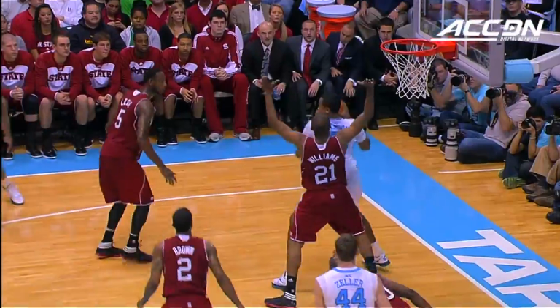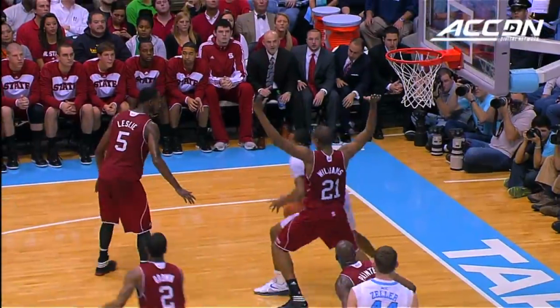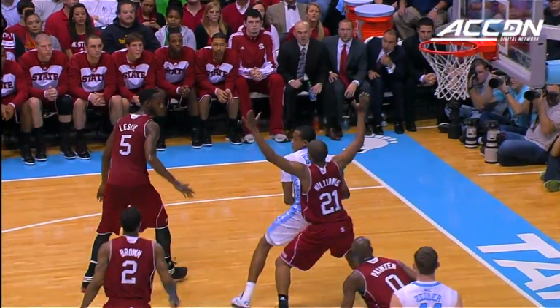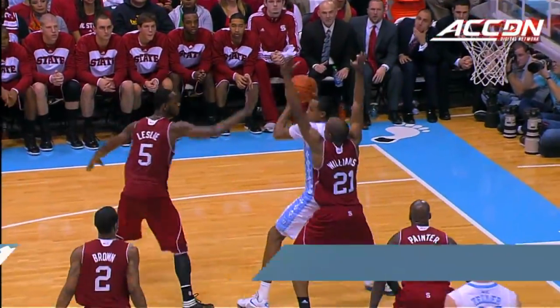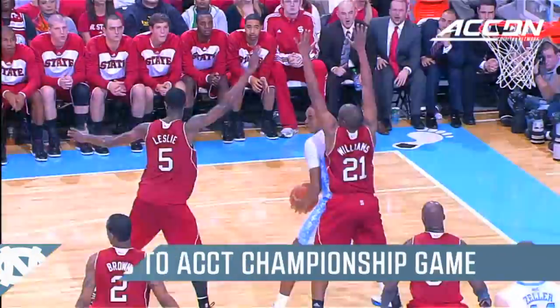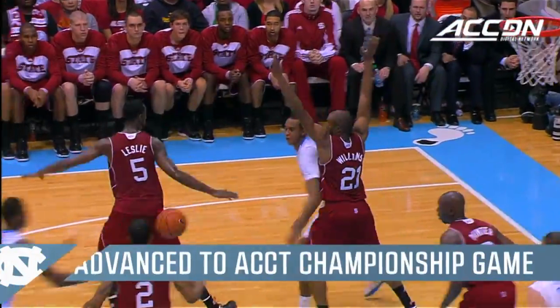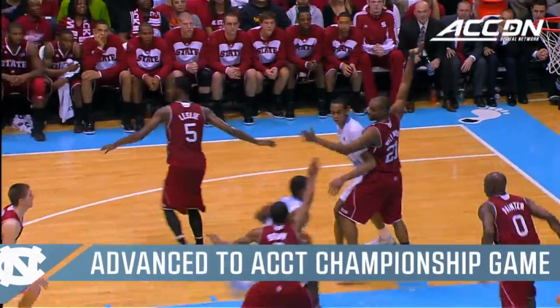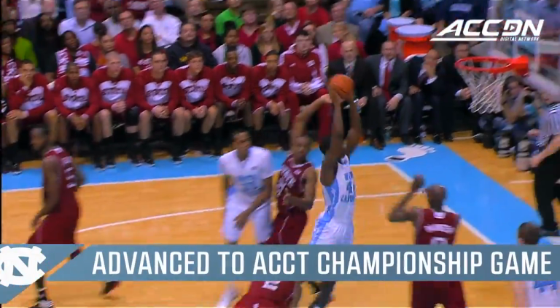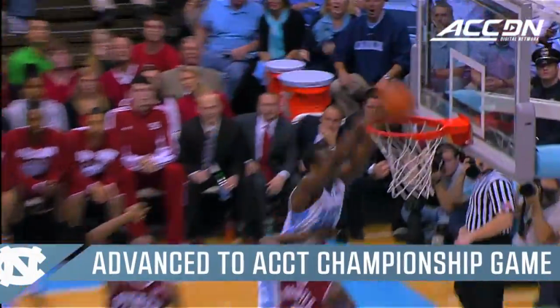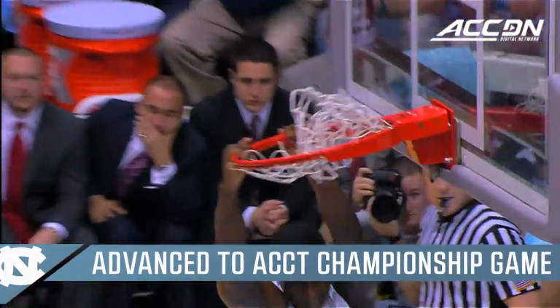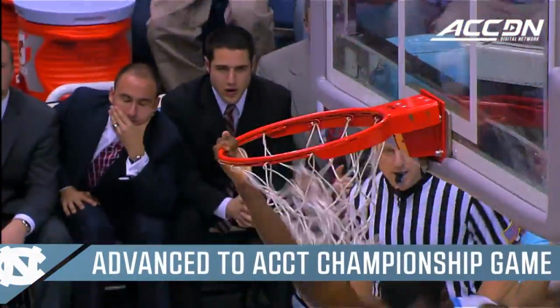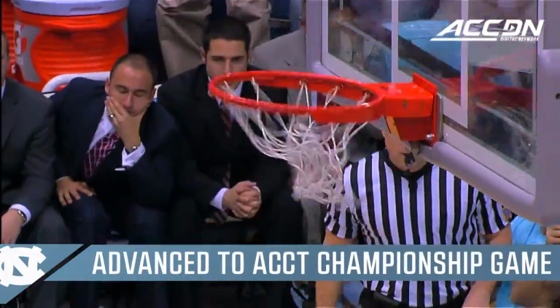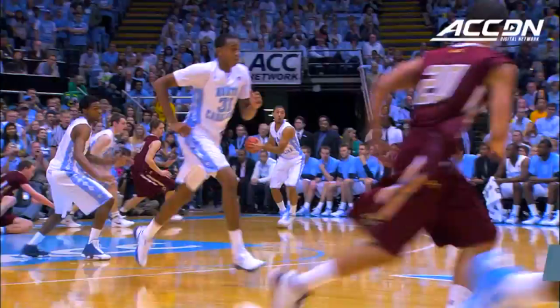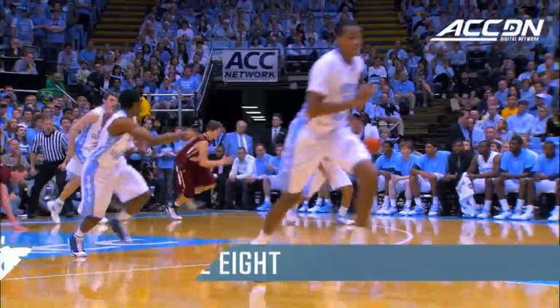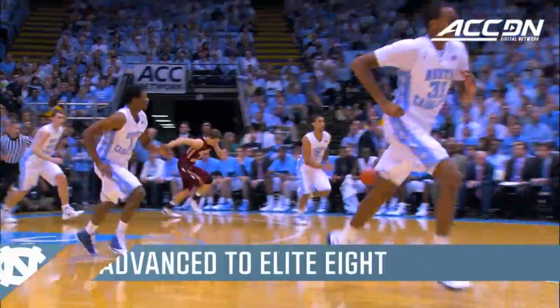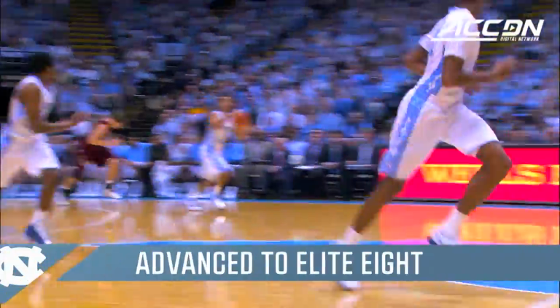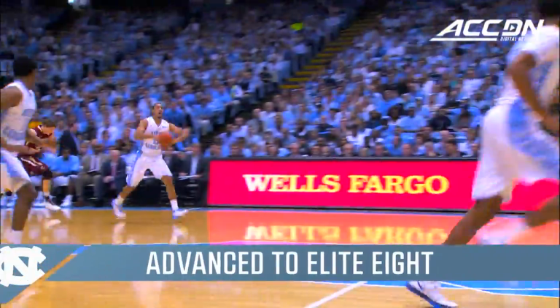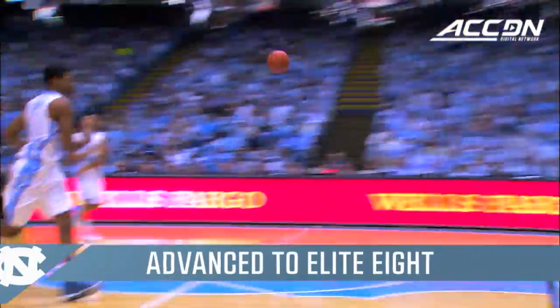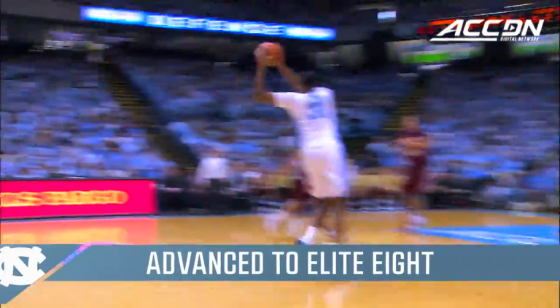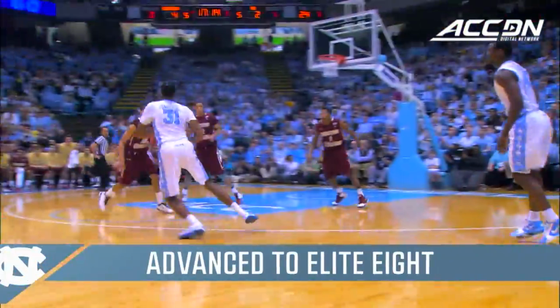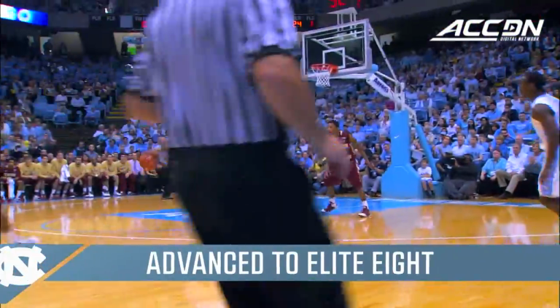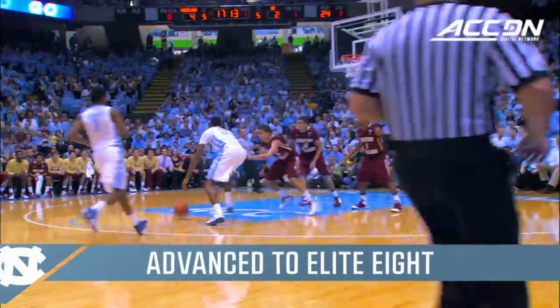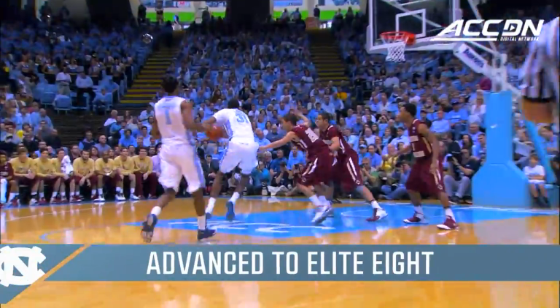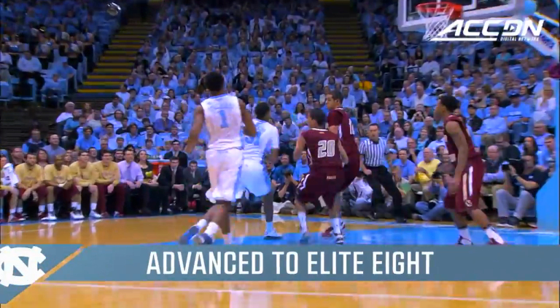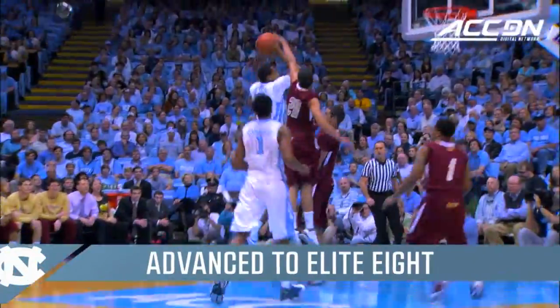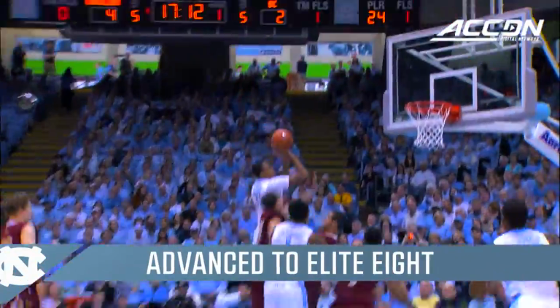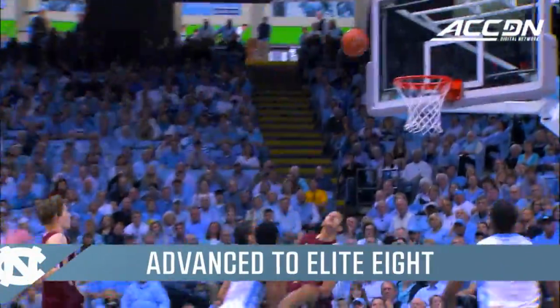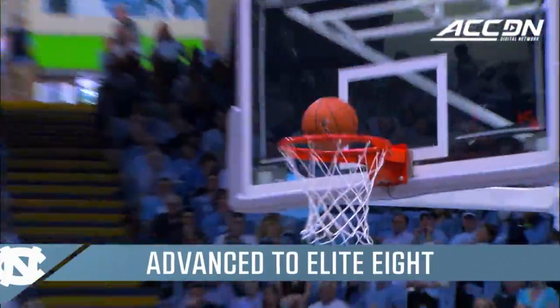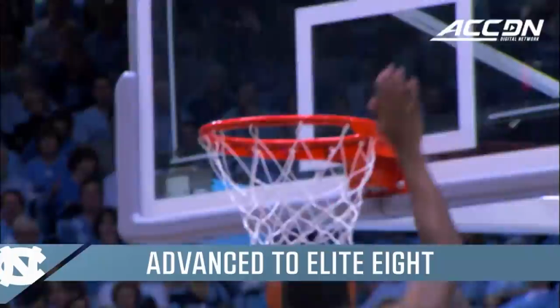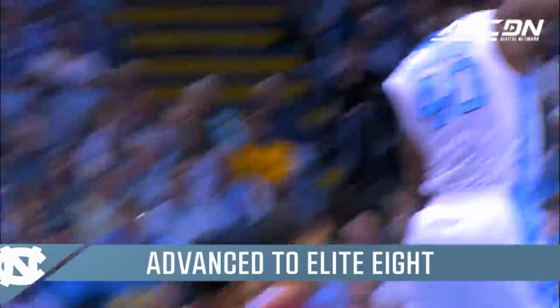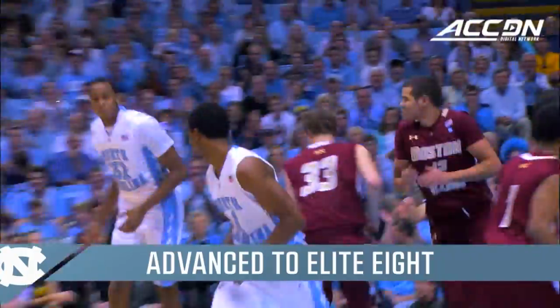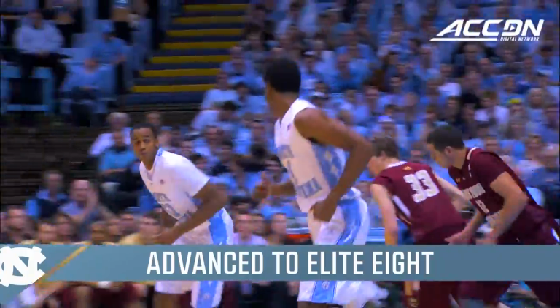Good ball movement by the Heels. Now Henson tries to dish the ball. Carolina loves to run — here's Henson, off balance, banks it in.